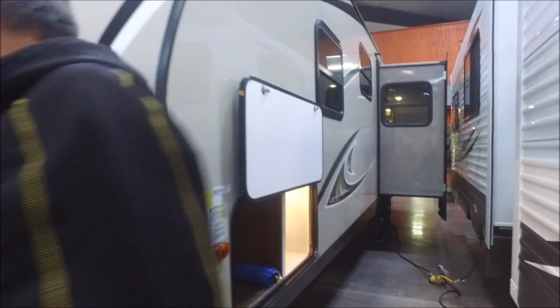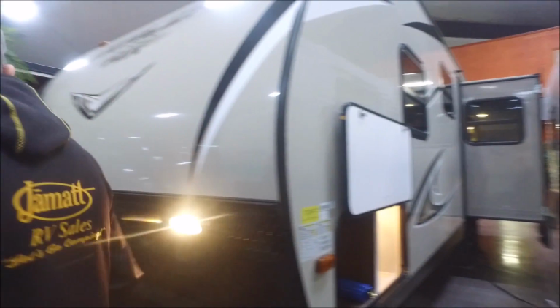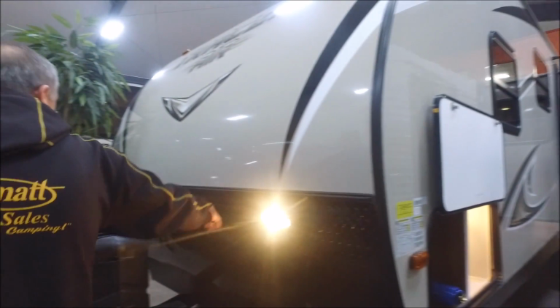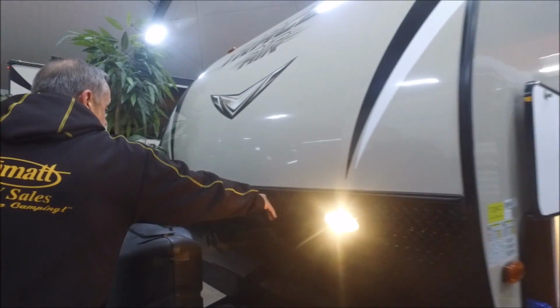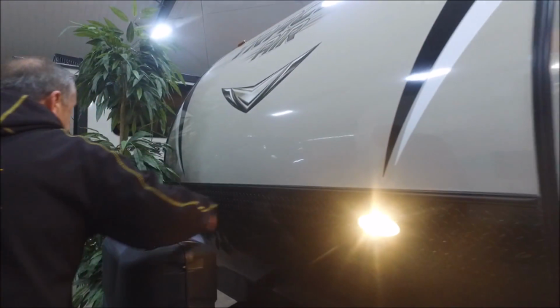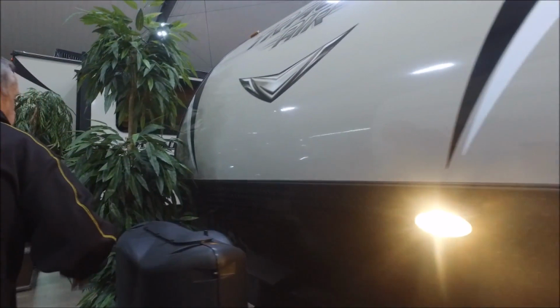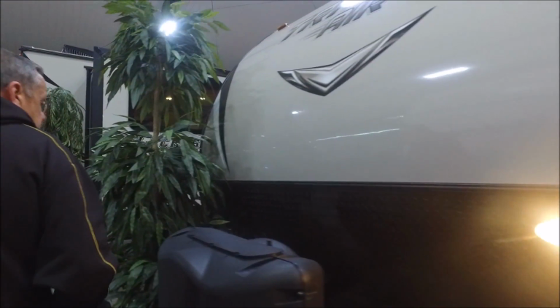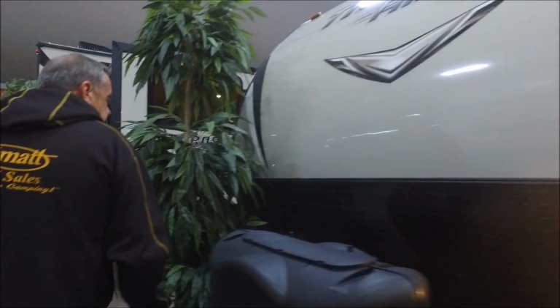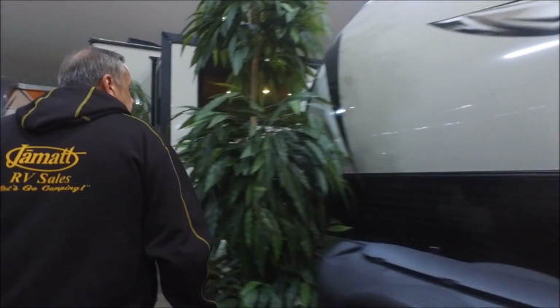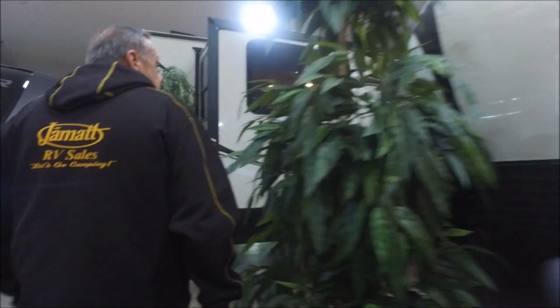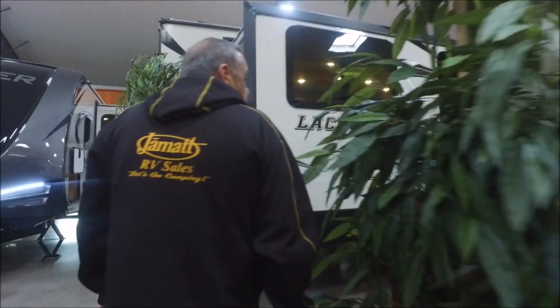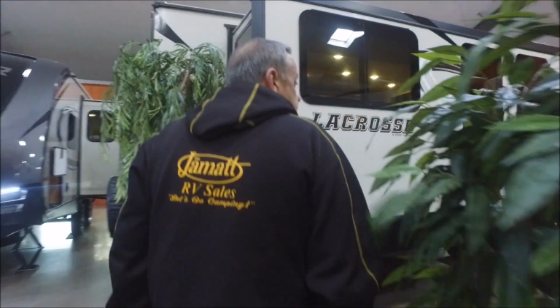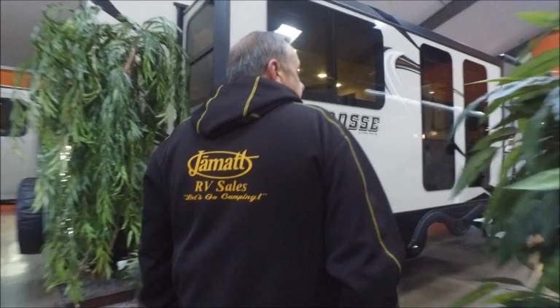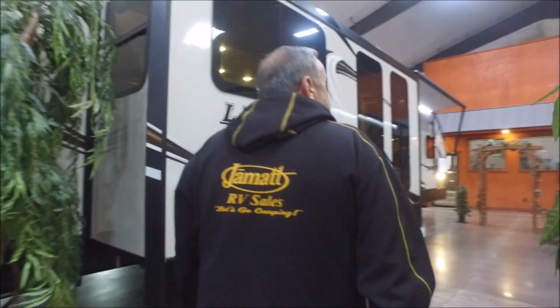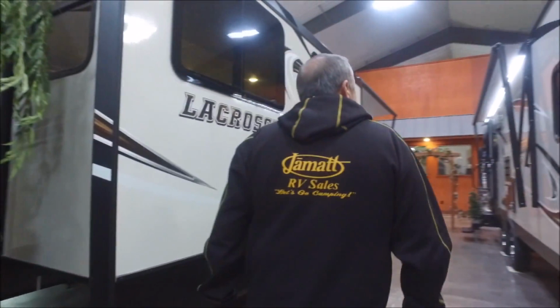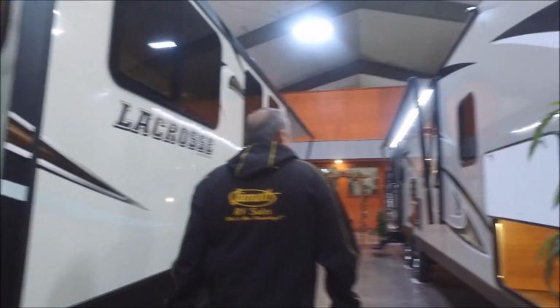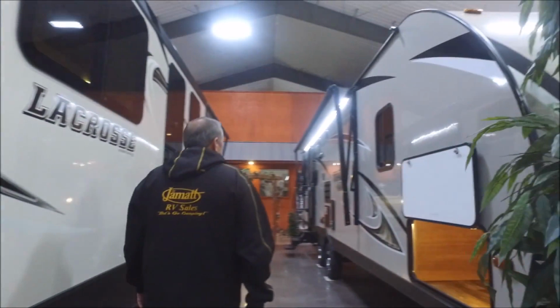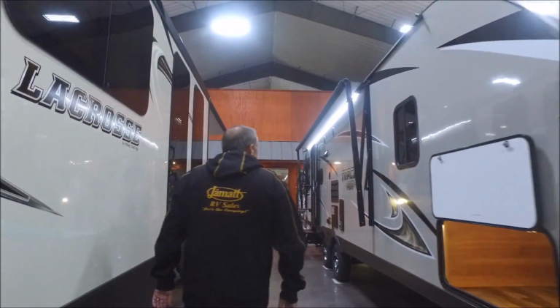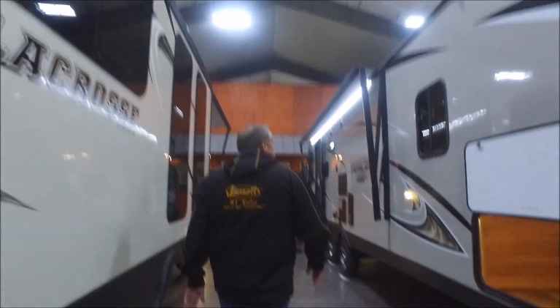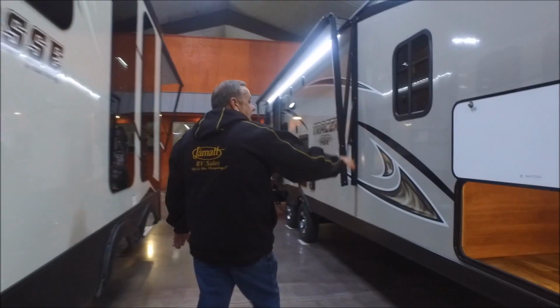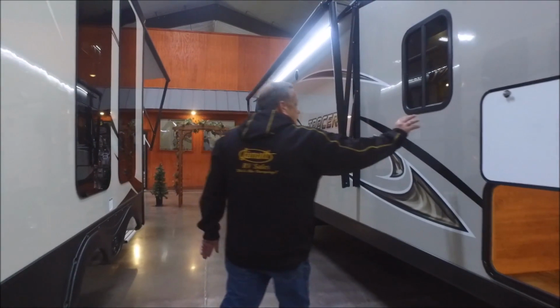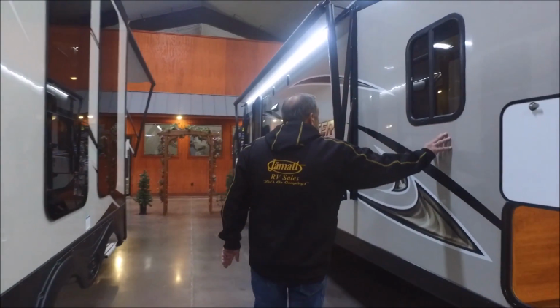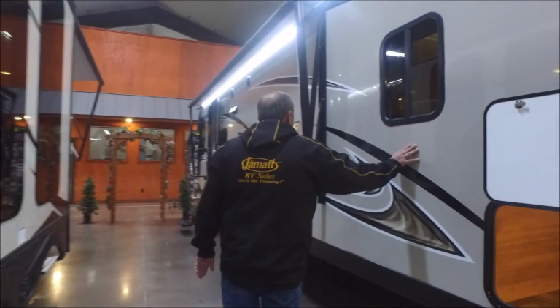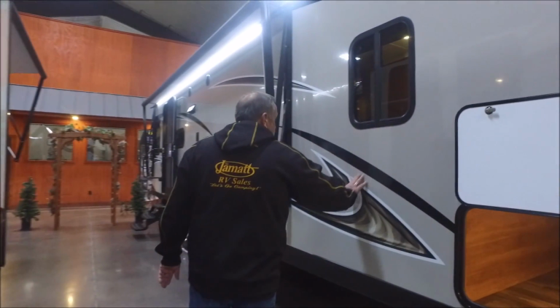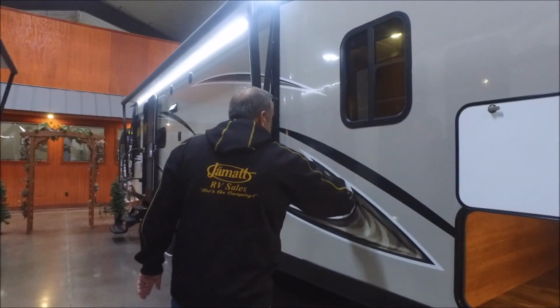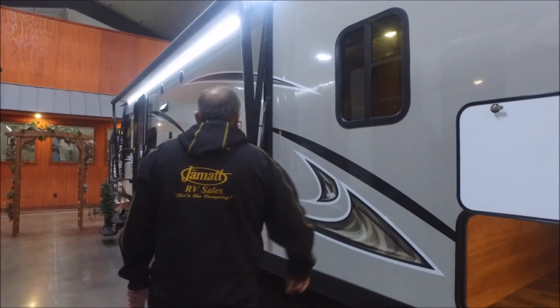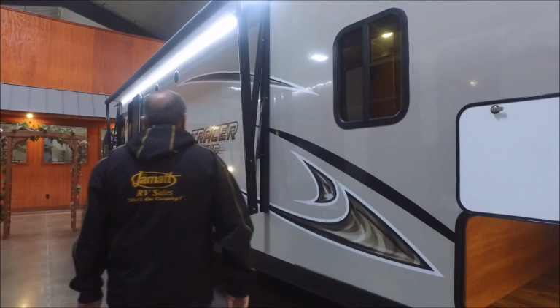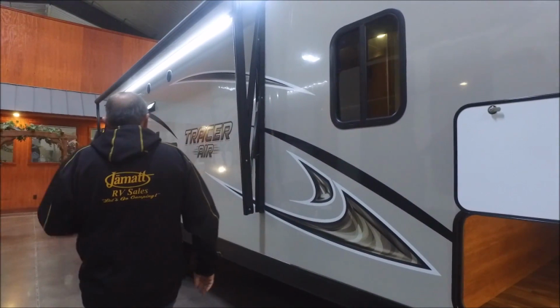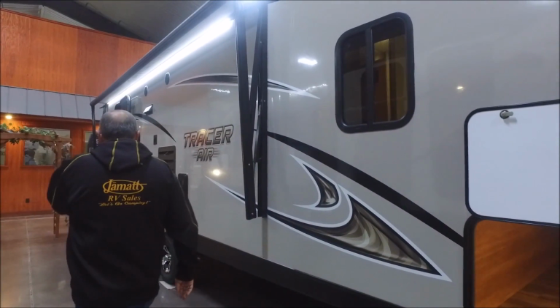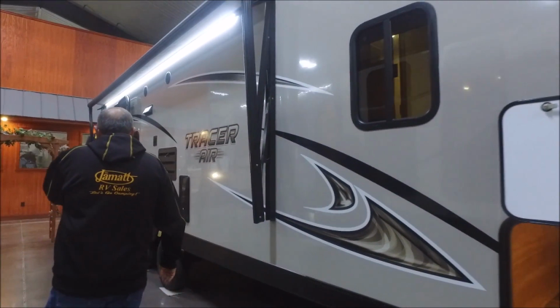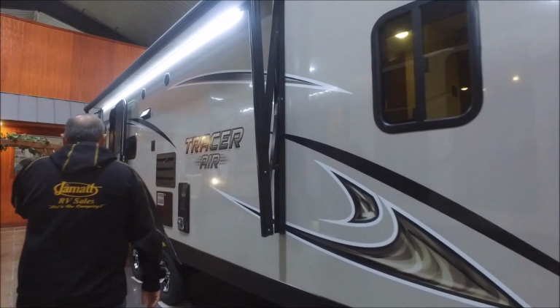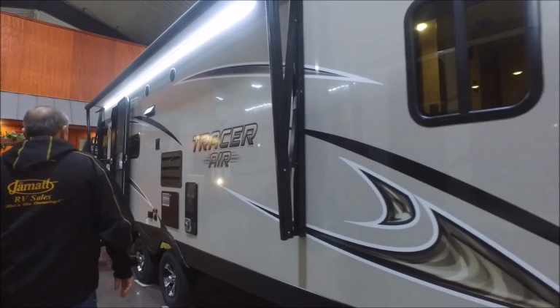Now coming around front, it's got a nice rock guard on the front to protect it if any rocks or anything fly up. Nice fiberglass finish and a nice decal package — really makes it look sleek.